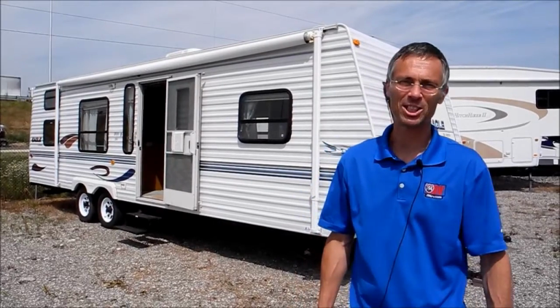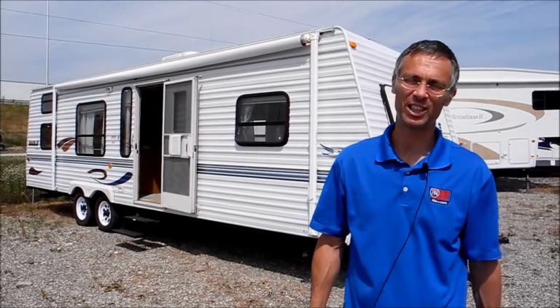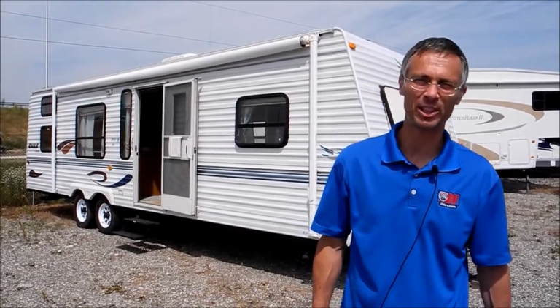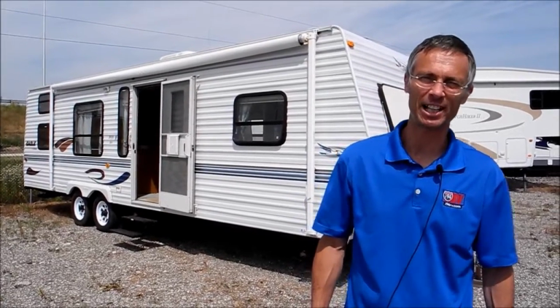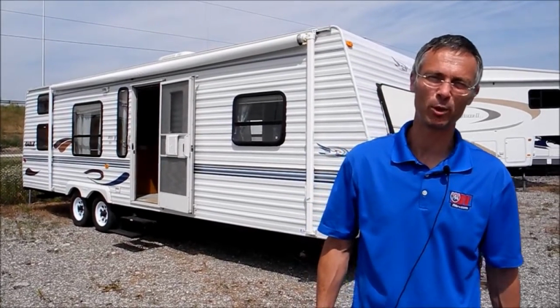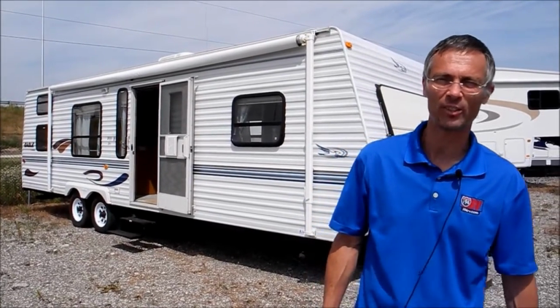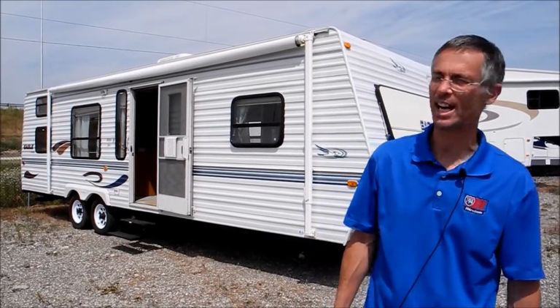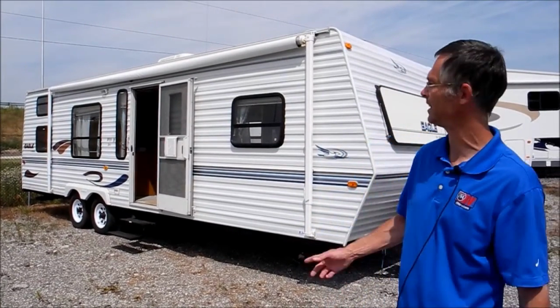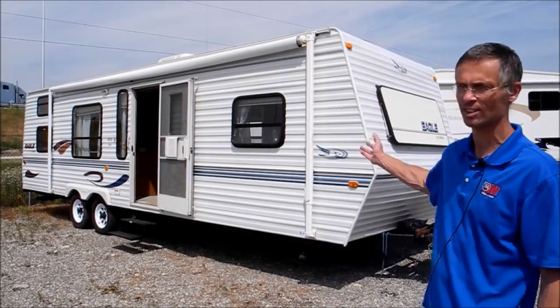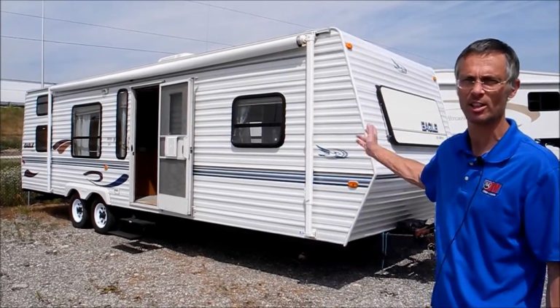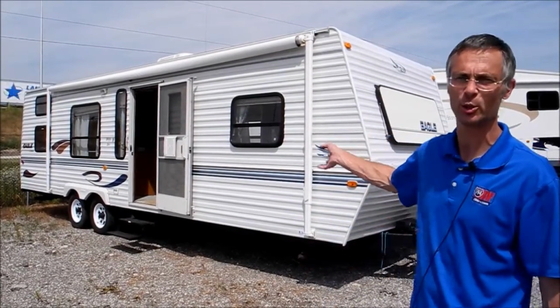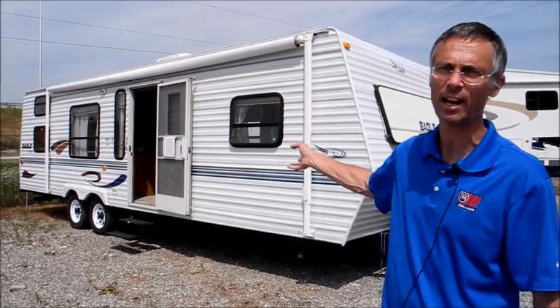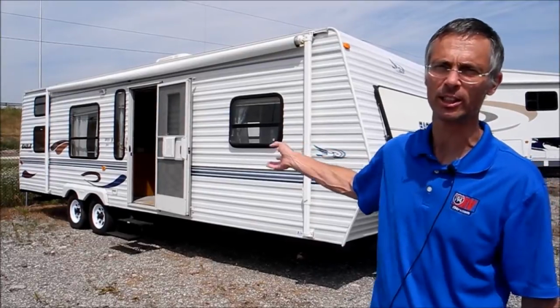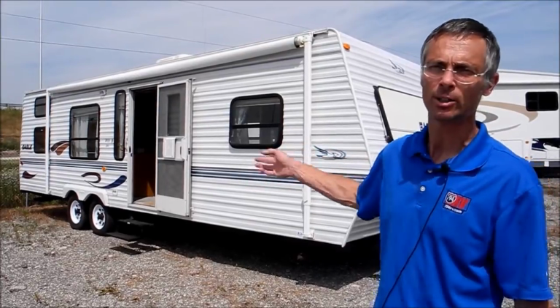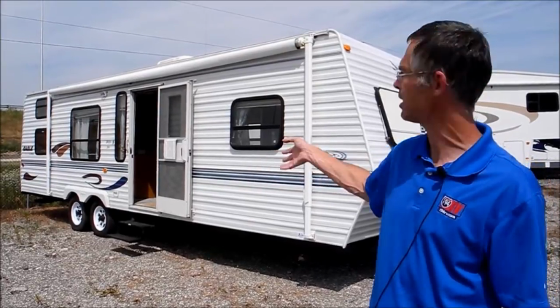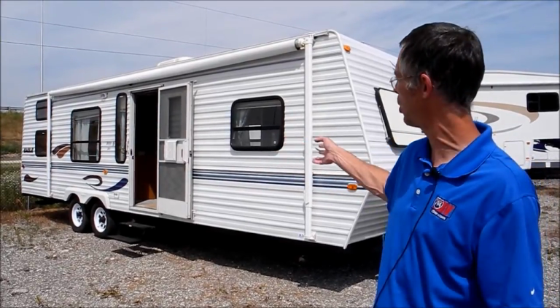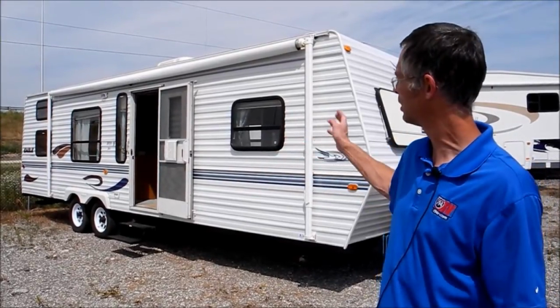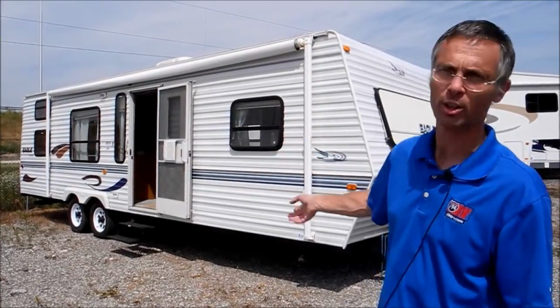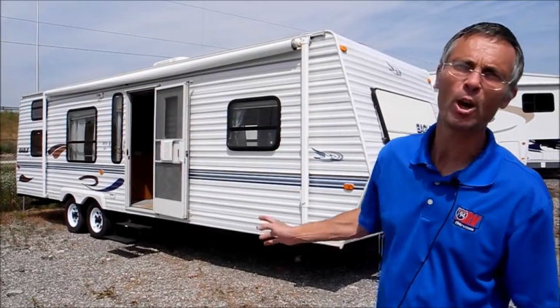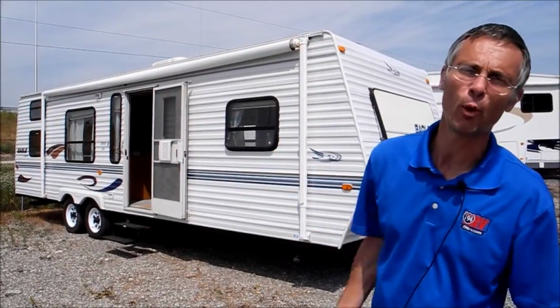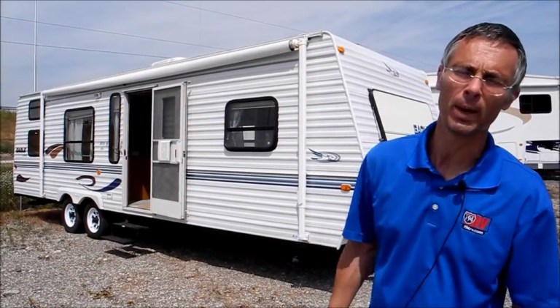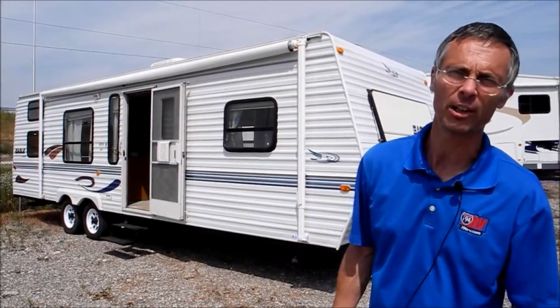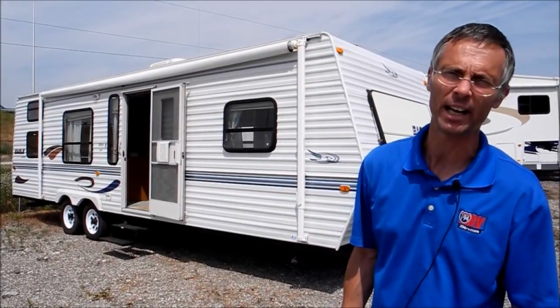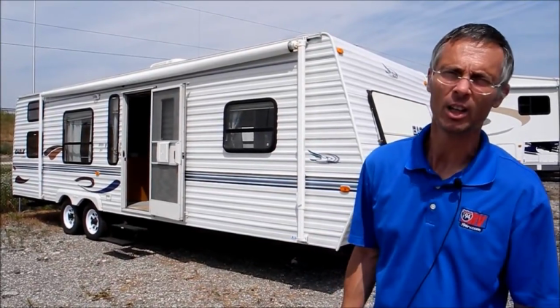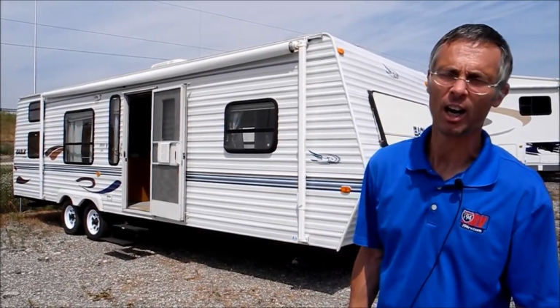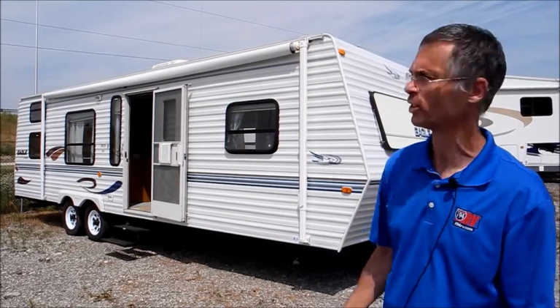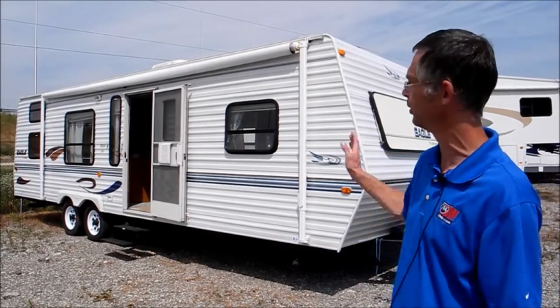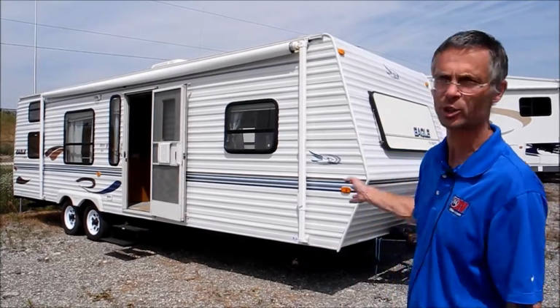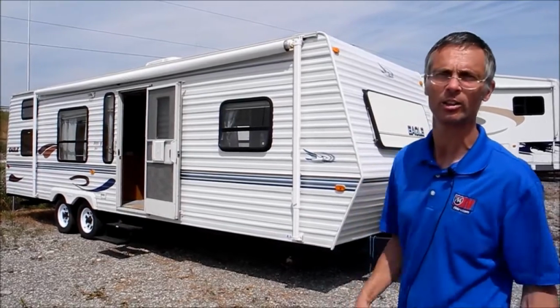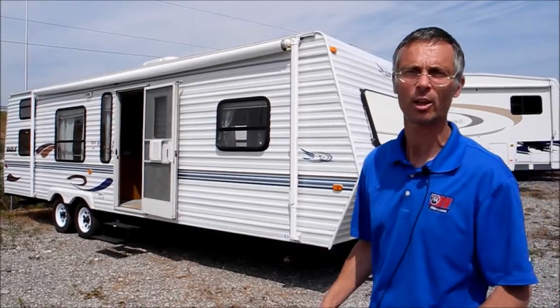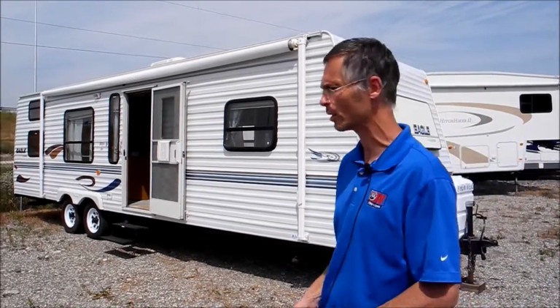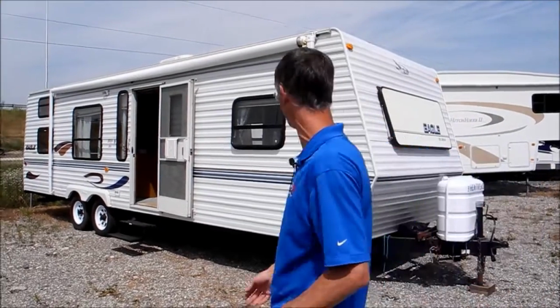I'm Steve and I'm with I-94 RV, and this is a year 2000 Jayco 304 bunkhouse model. This is a real nice trailer, let's take a walk around it.